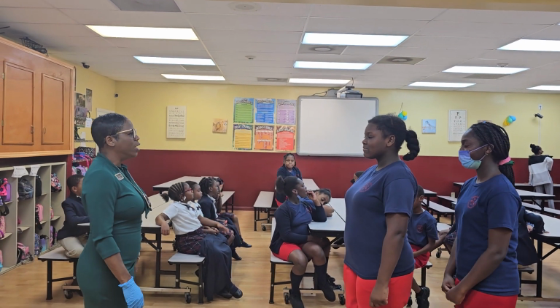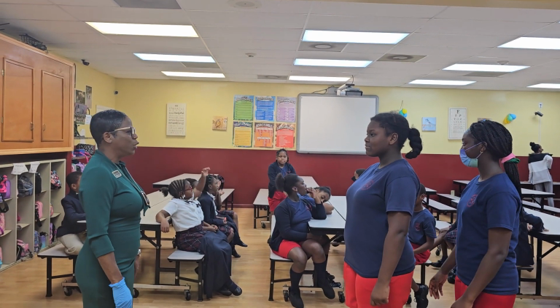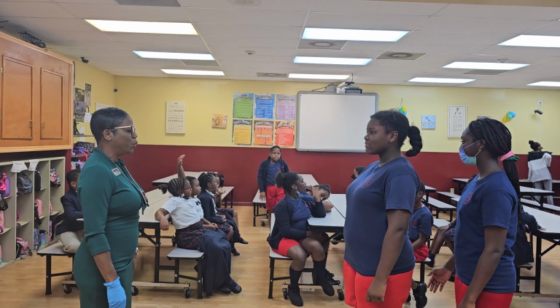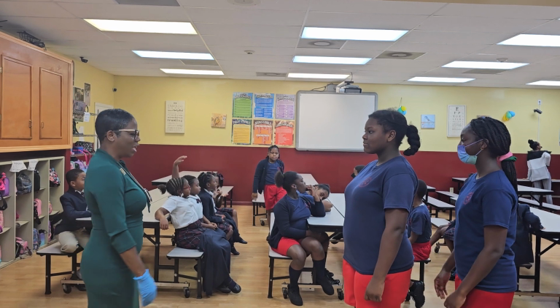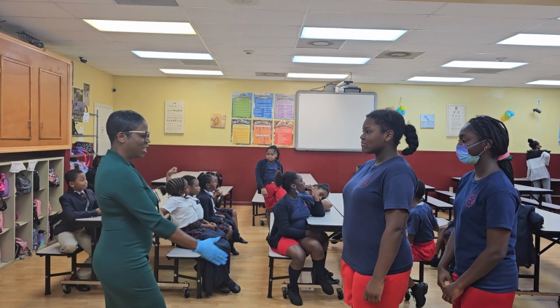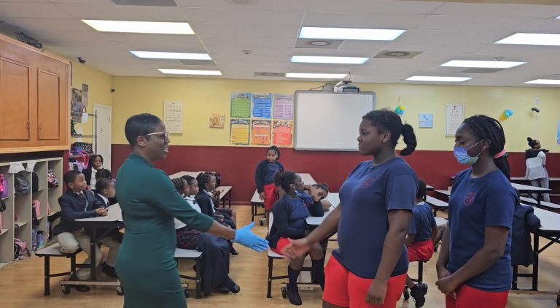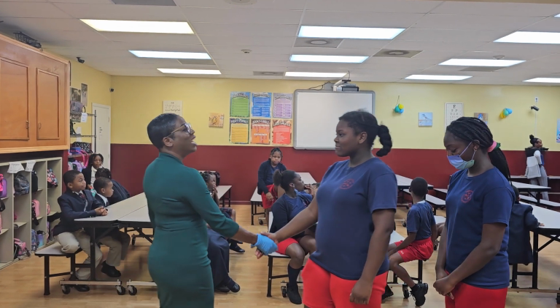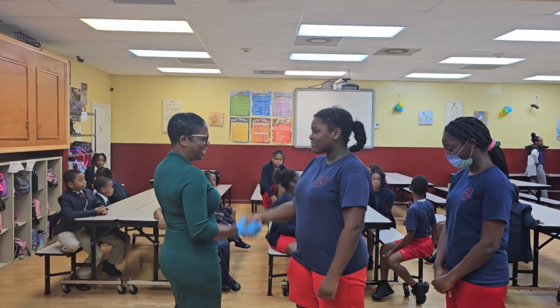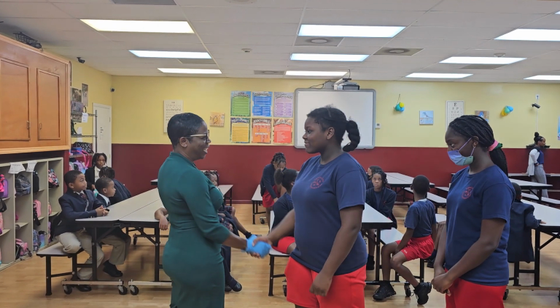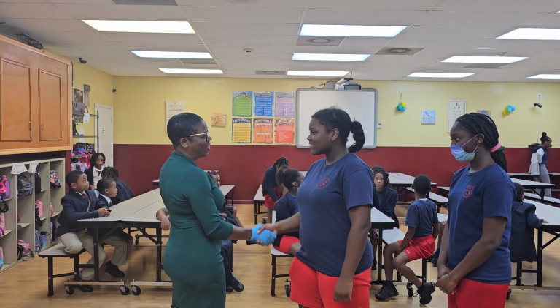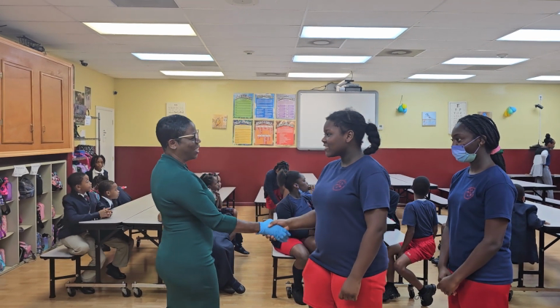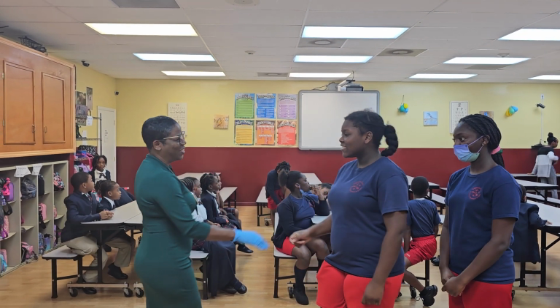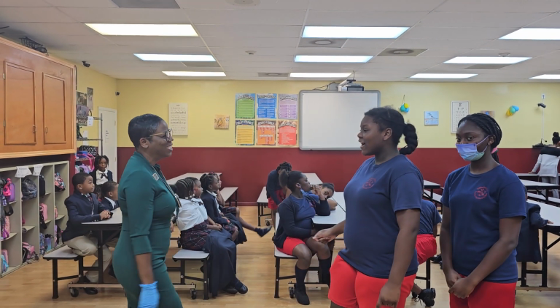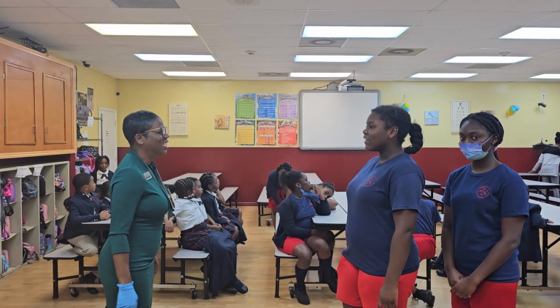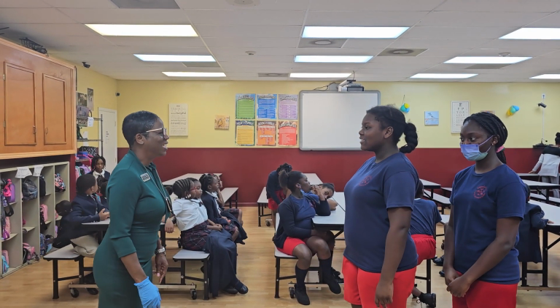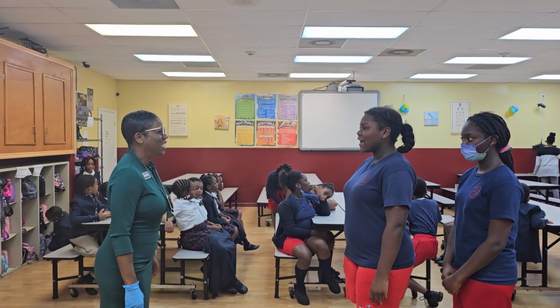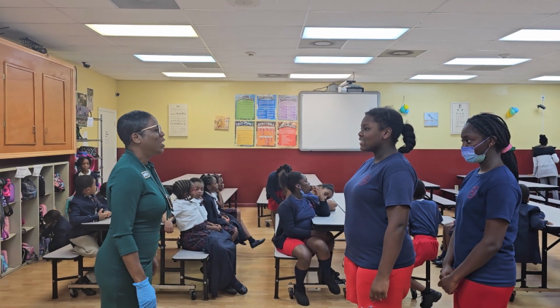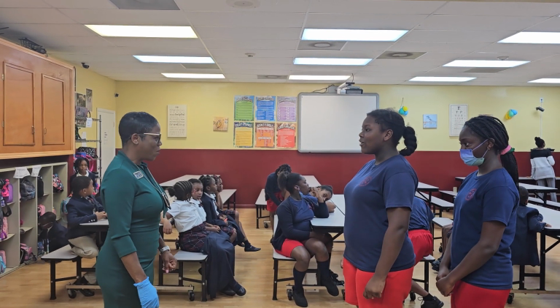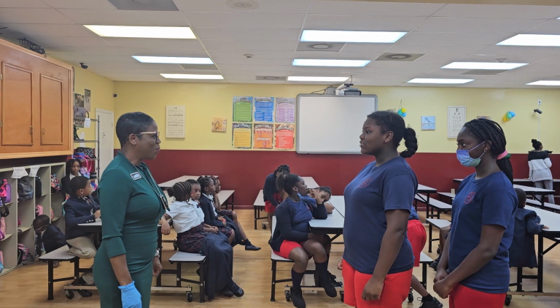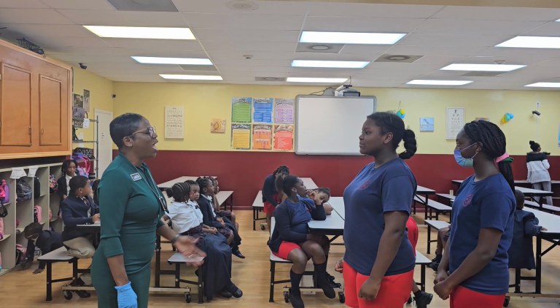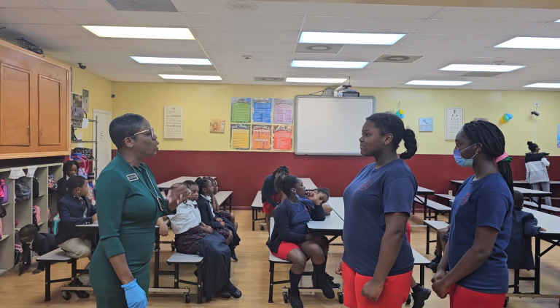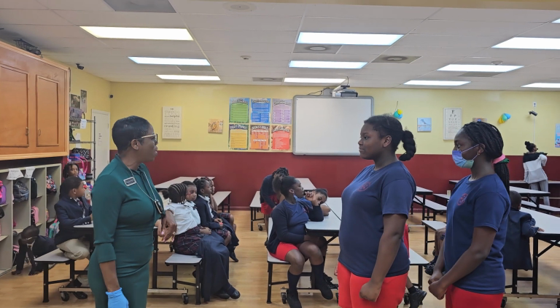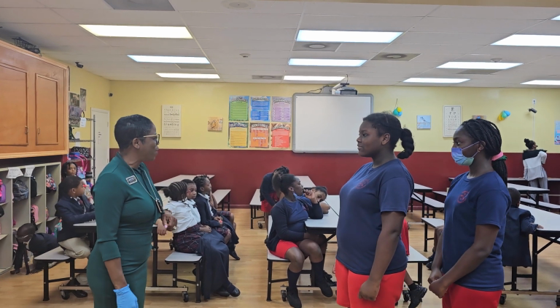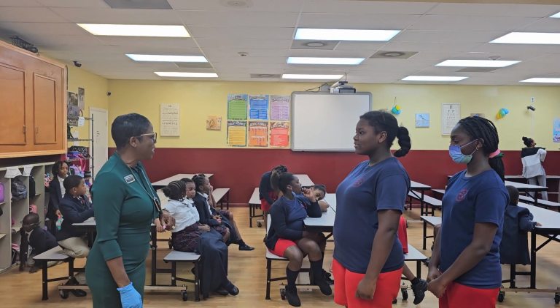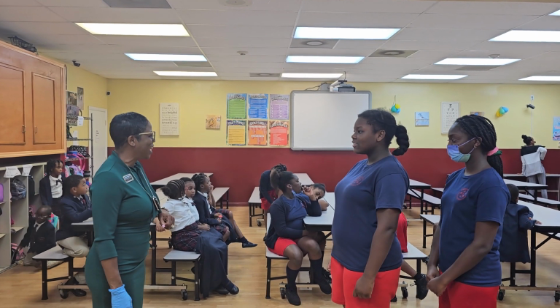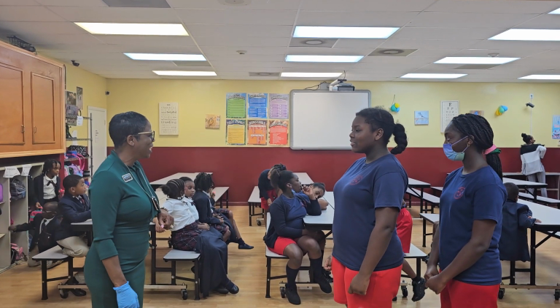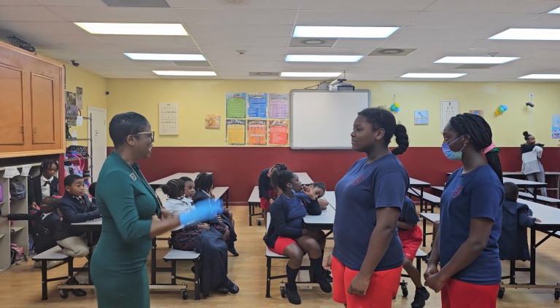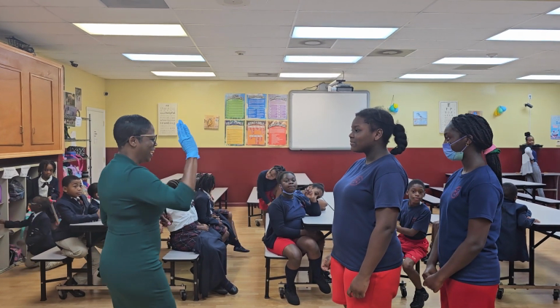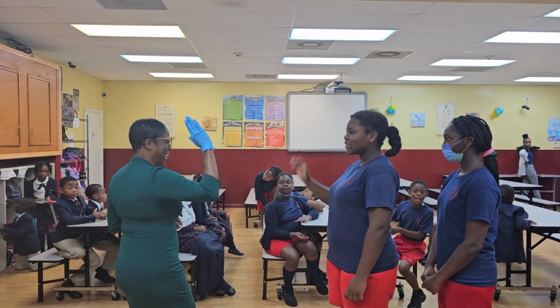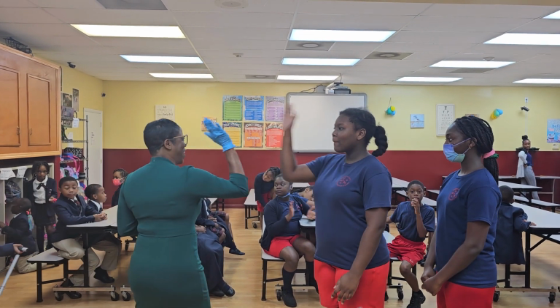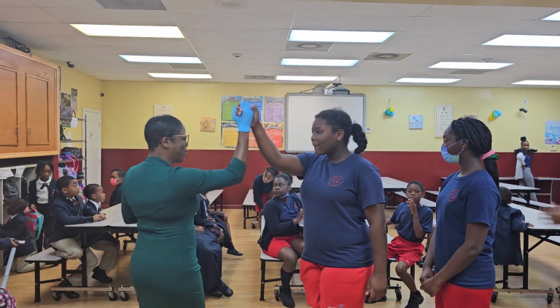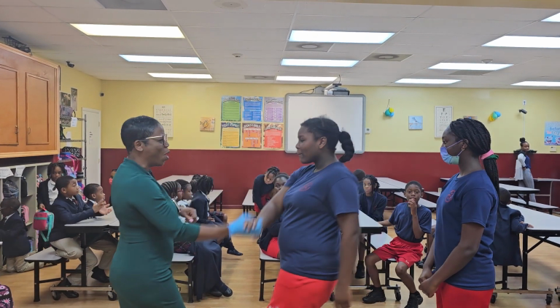One, two, three. Hello, how are you? I'm fine, thank you for asking. How are you? I'm doing well, thank you for asking. Good. High five. Woo!